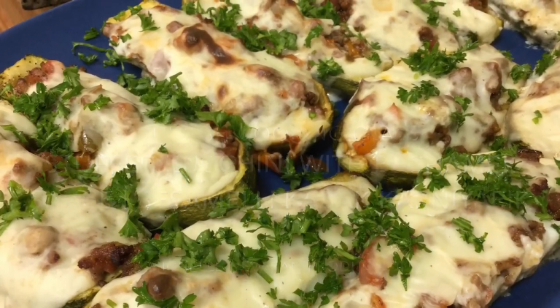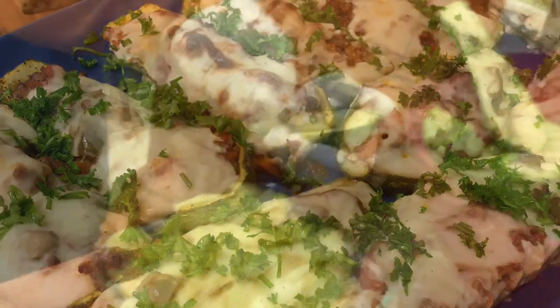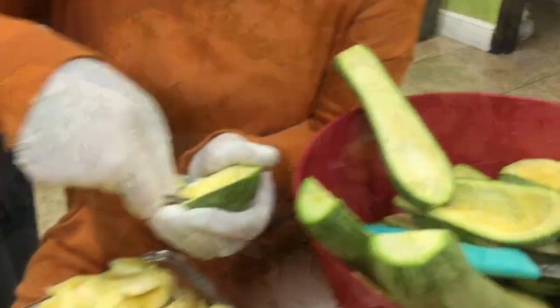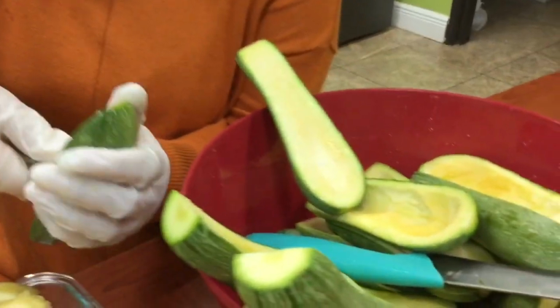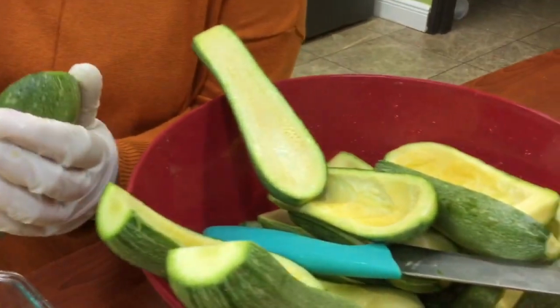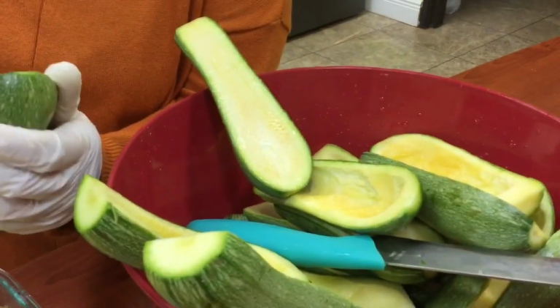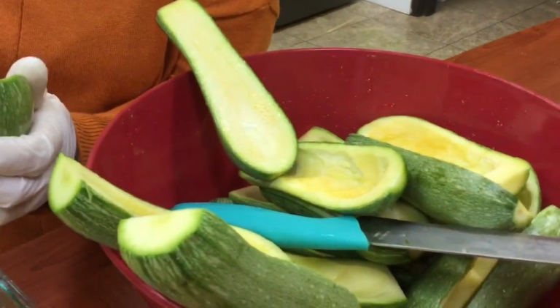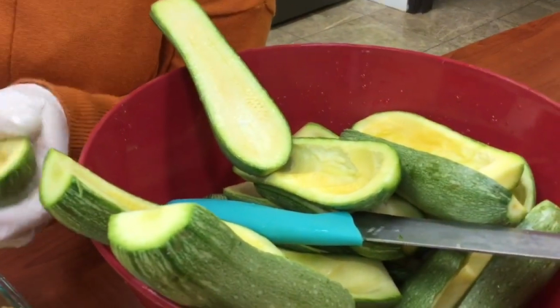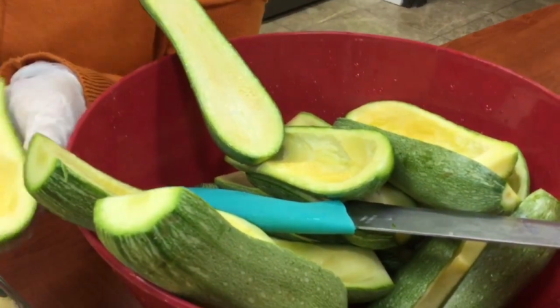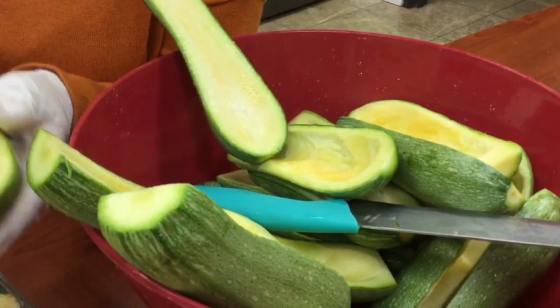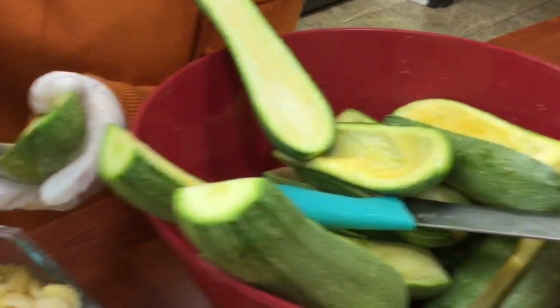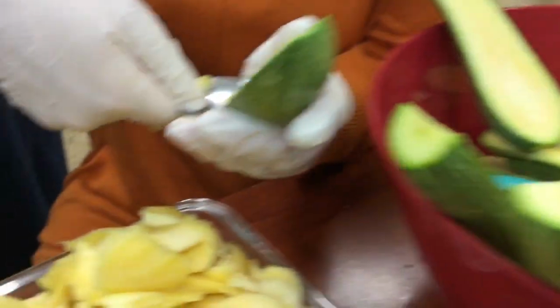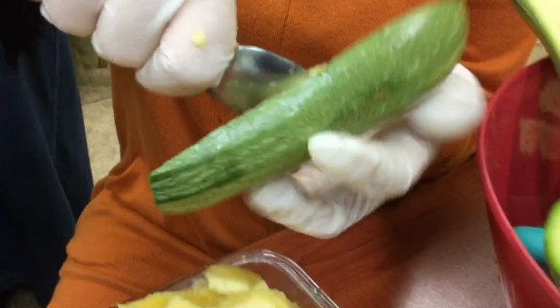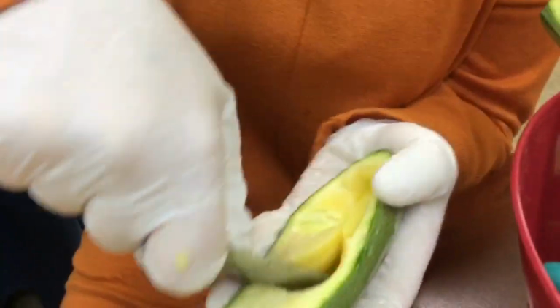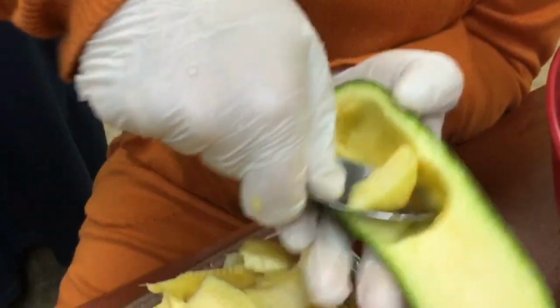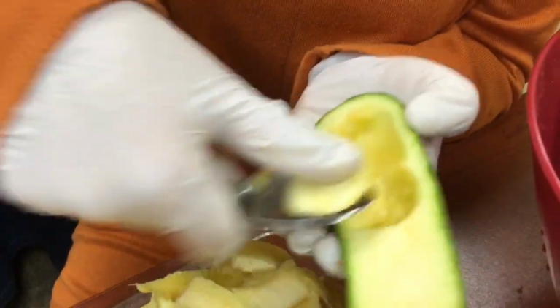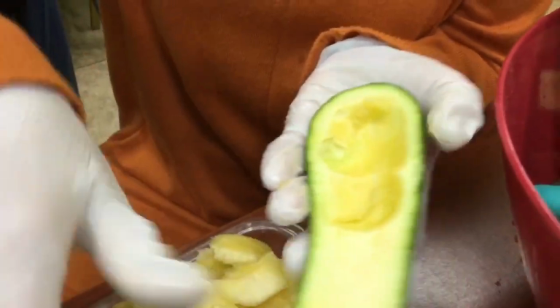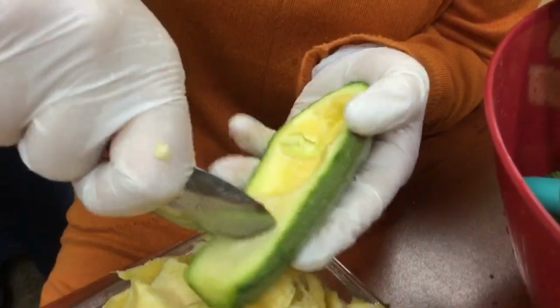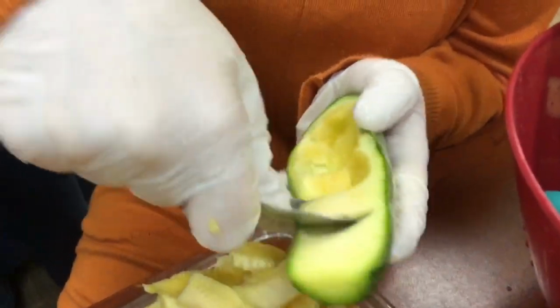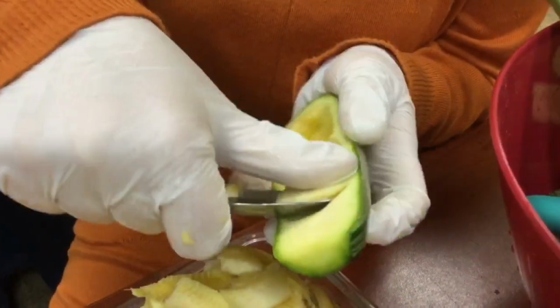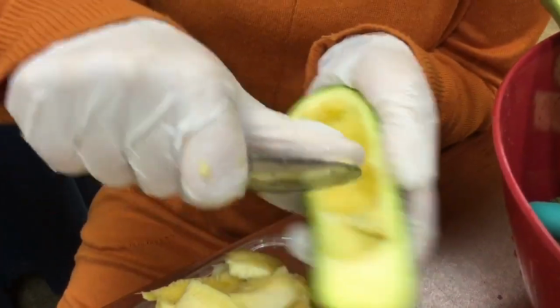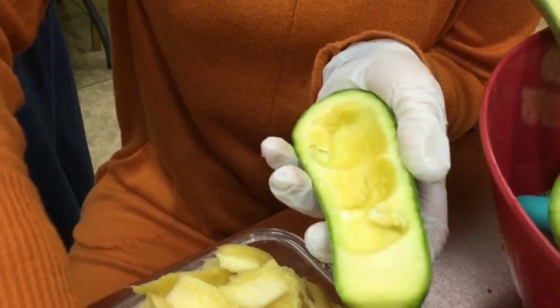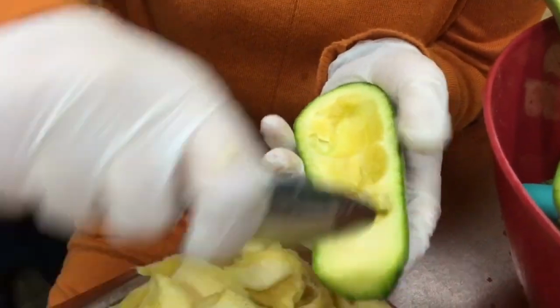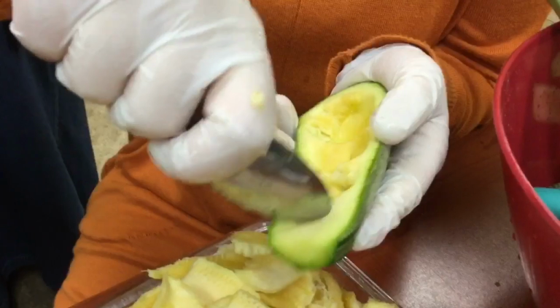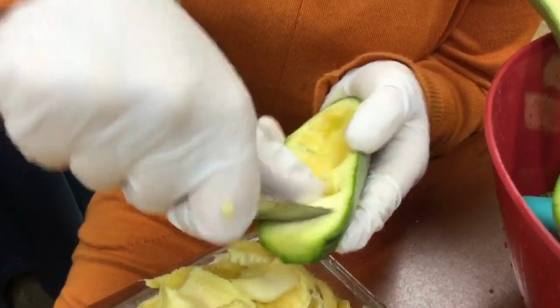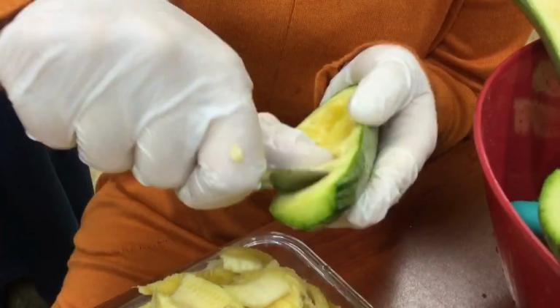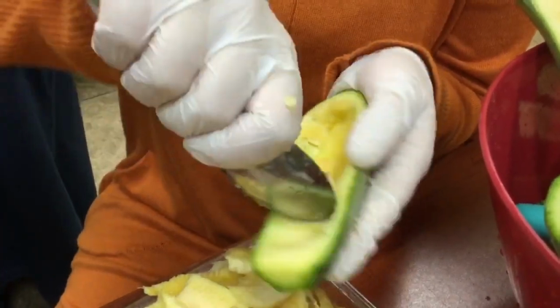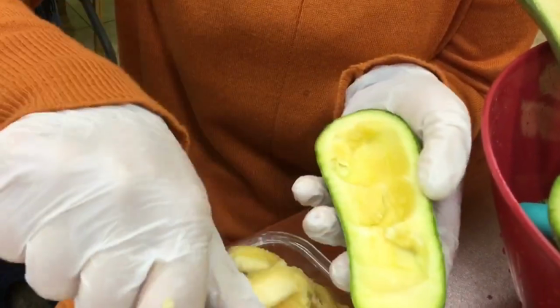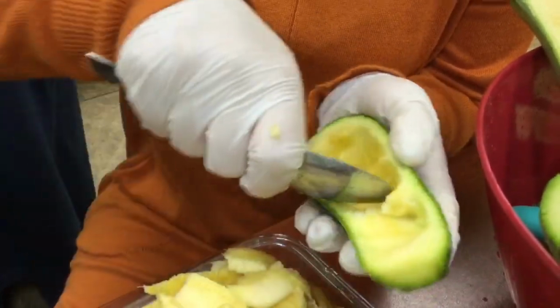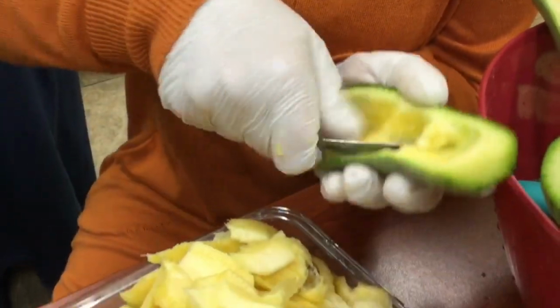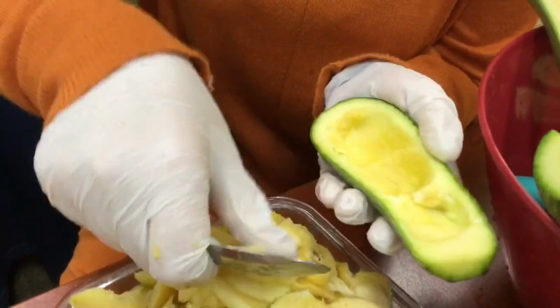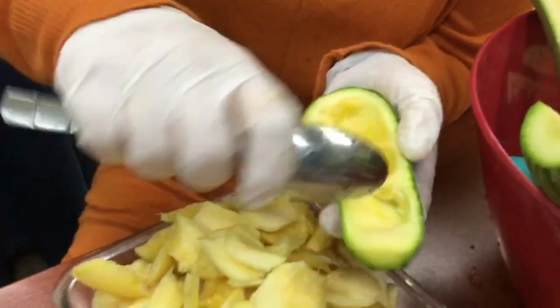What we have here — we have taken the zucchini, cut them lengthwise, and then with a spoon or another kitchen tool, scoop out the flesh, the inside of the zucchini, because we're going to be stuffing these zucchini boats.